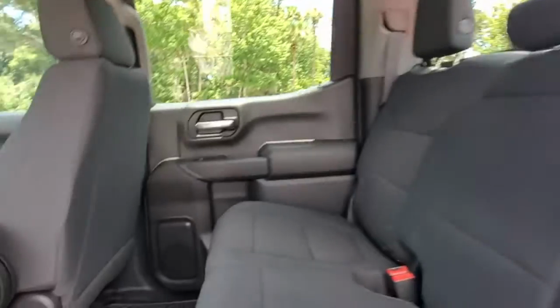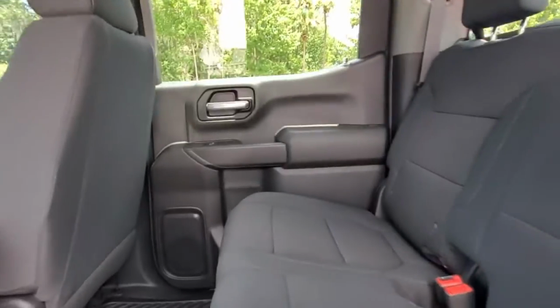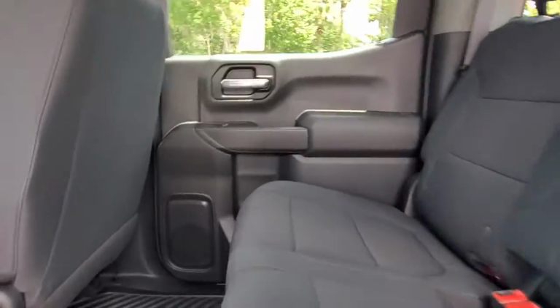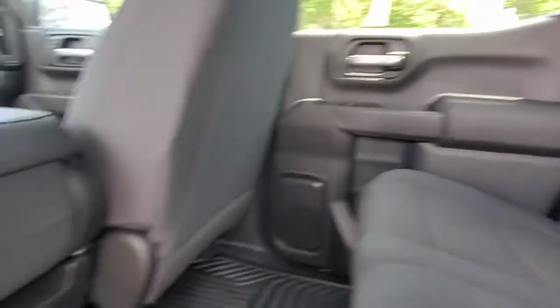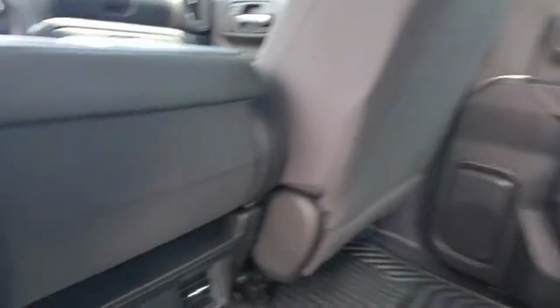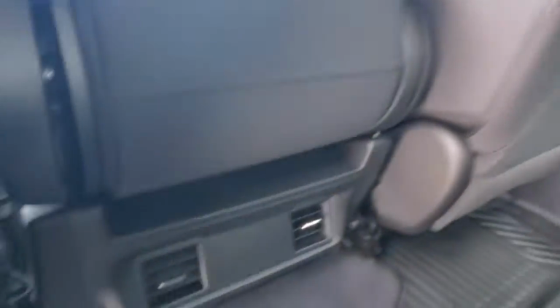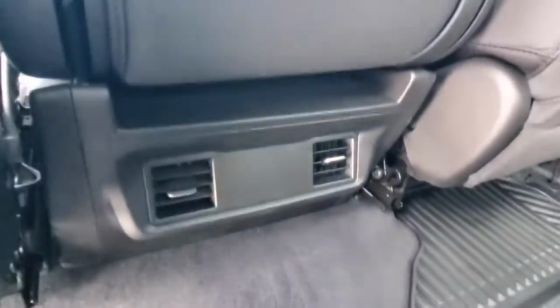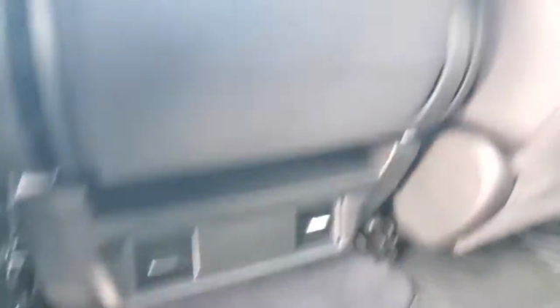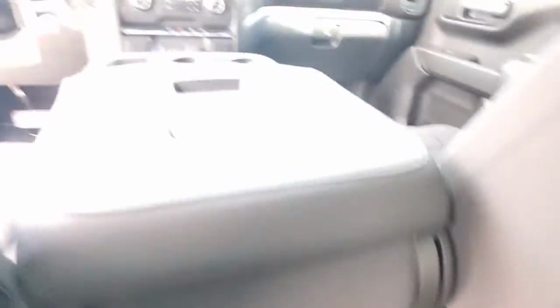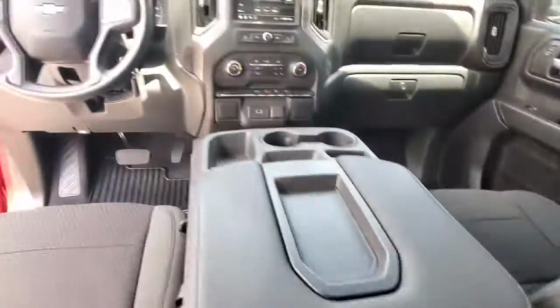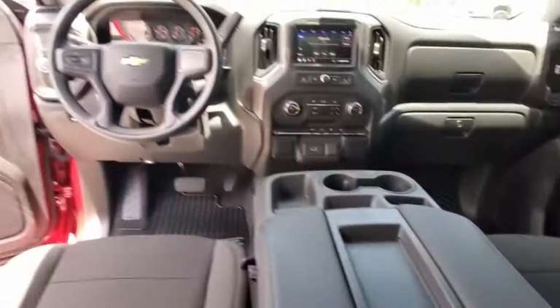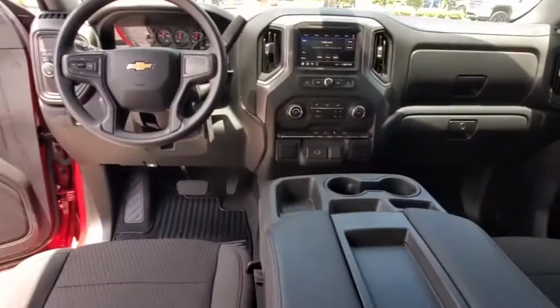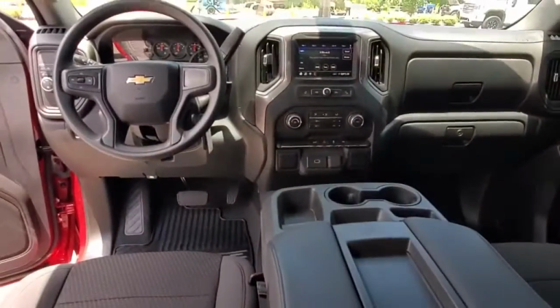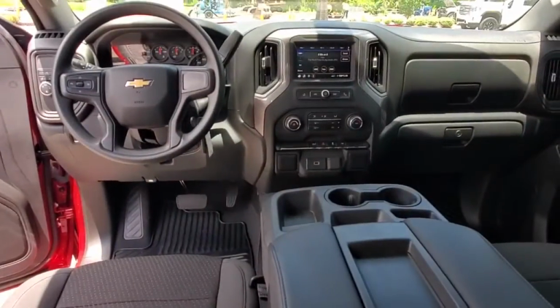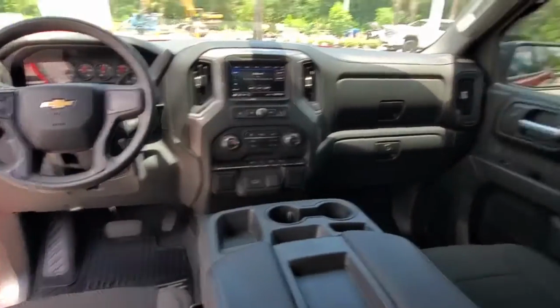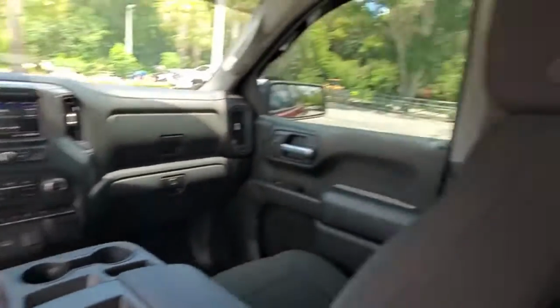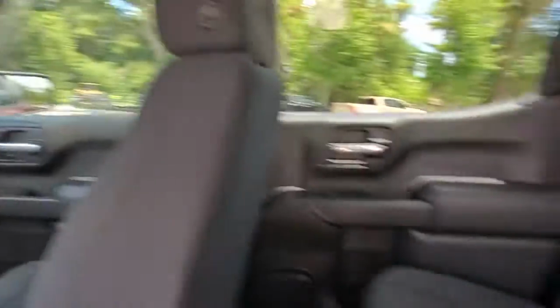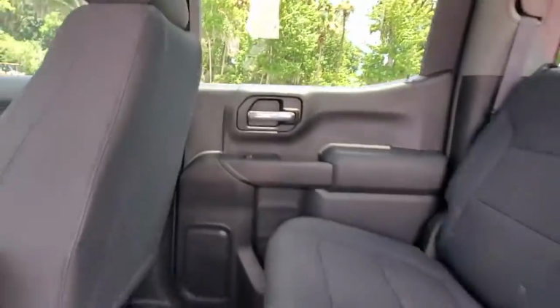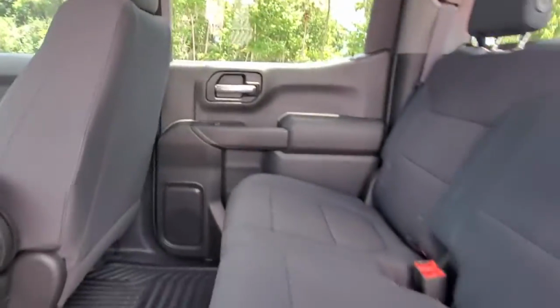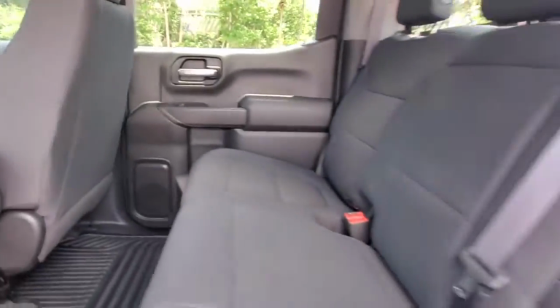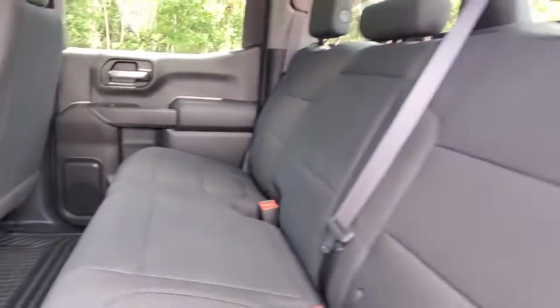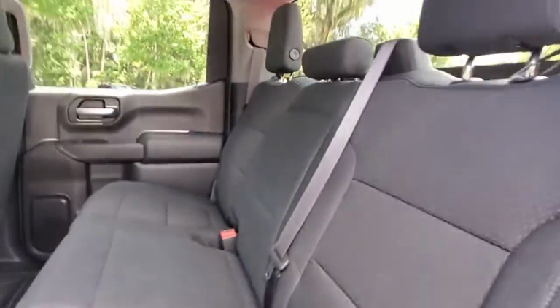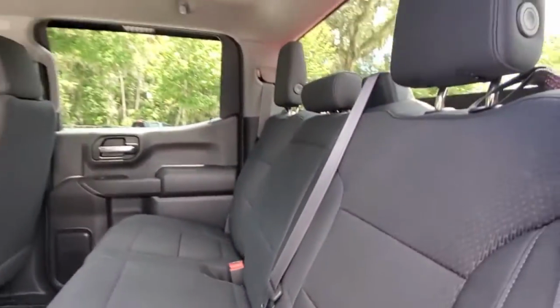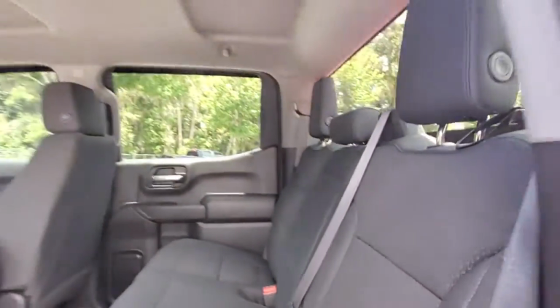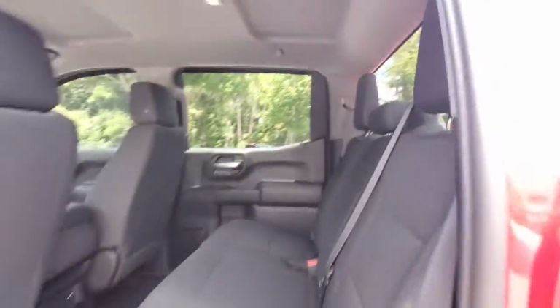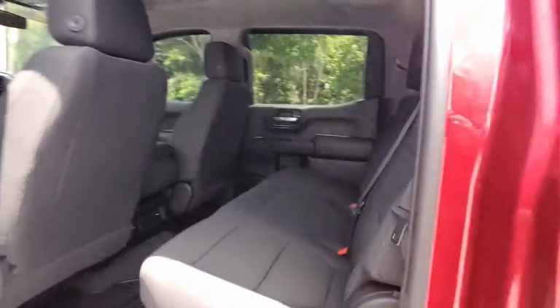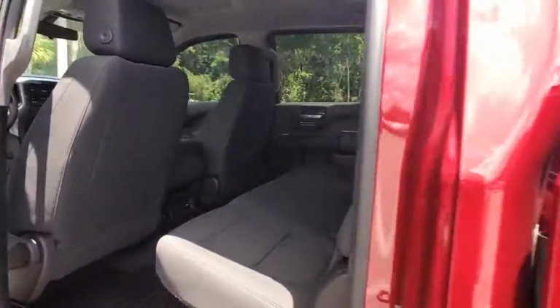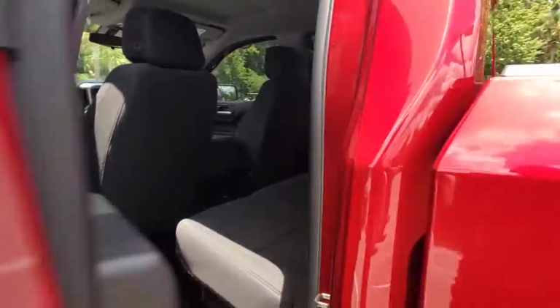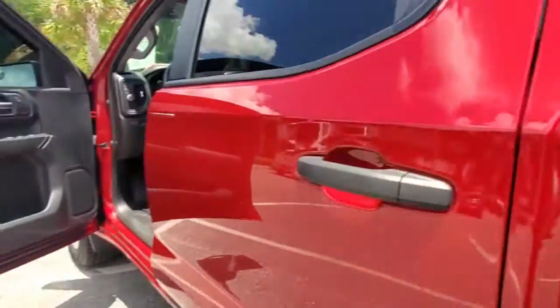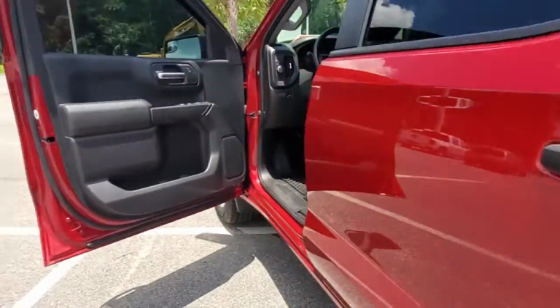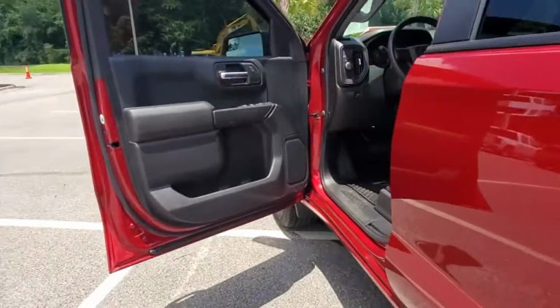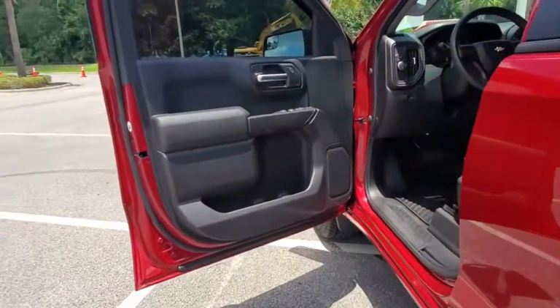Stability control, rear wheel drive, pass-through rear seat, split bench seat. Everyone loves the strong silent type. Make a date with the Silverado 1500.